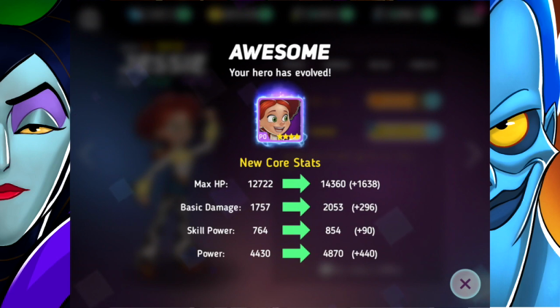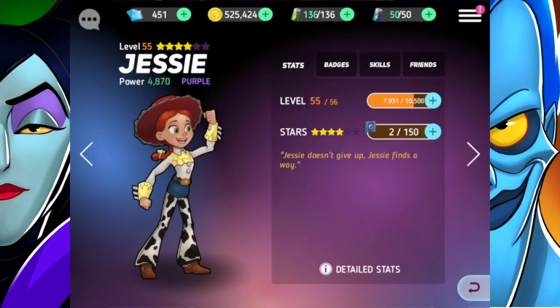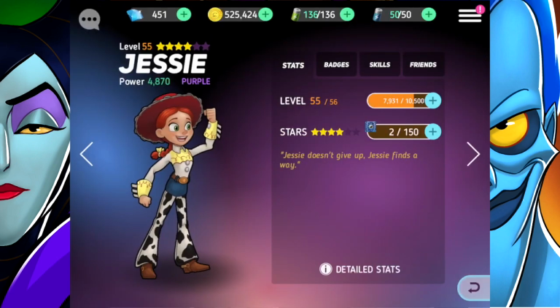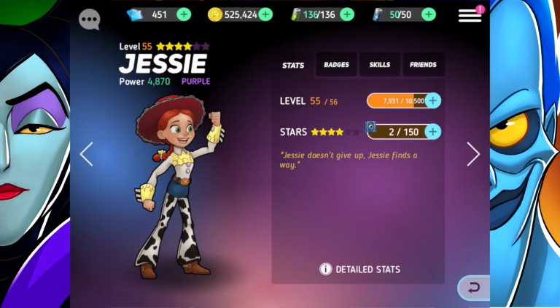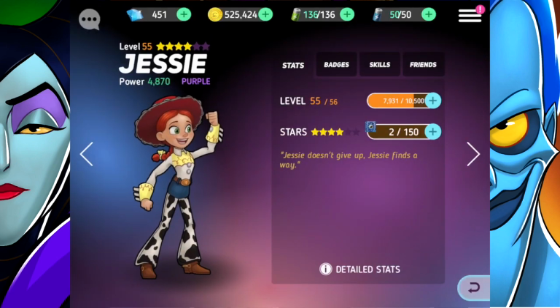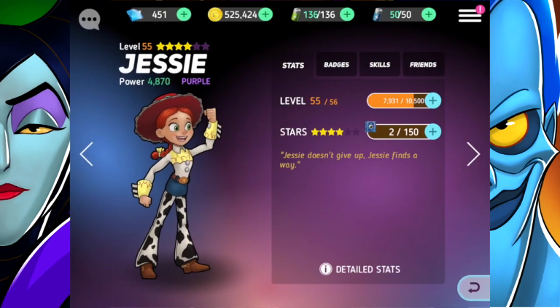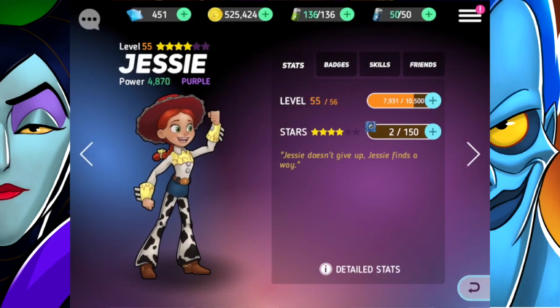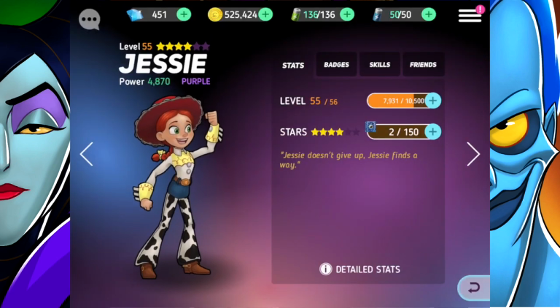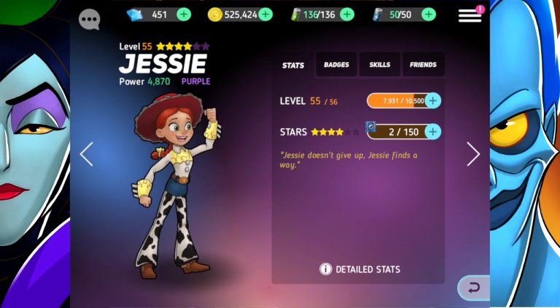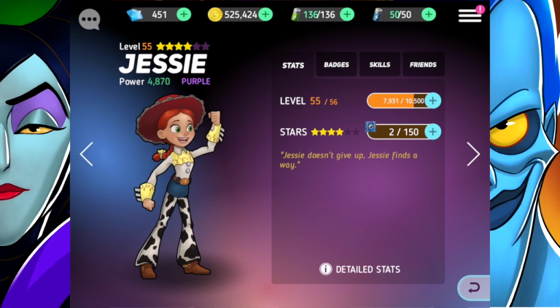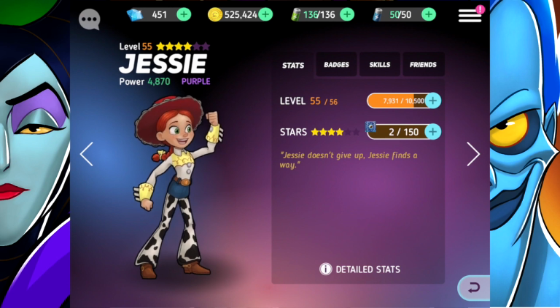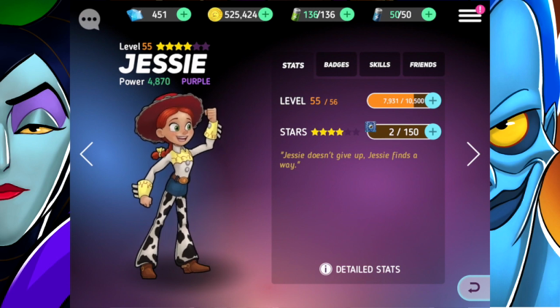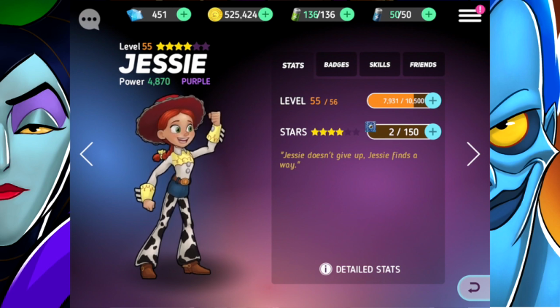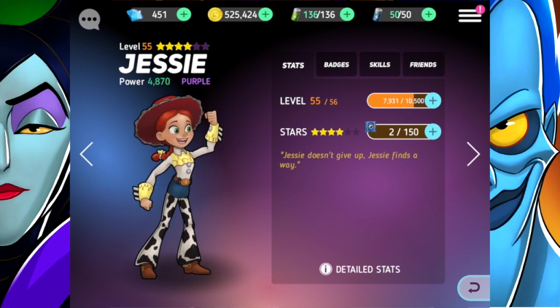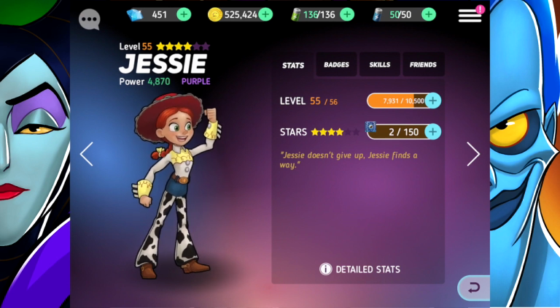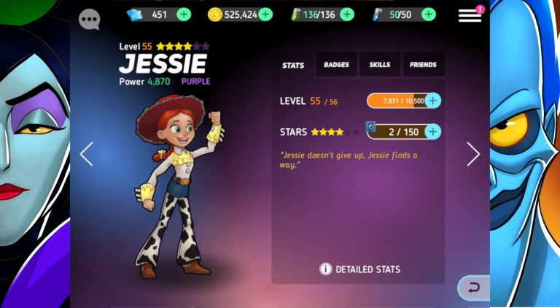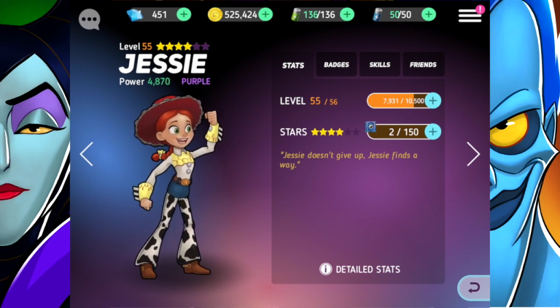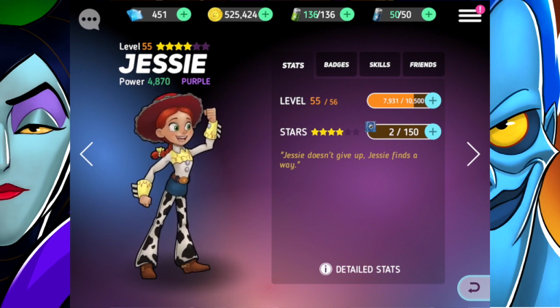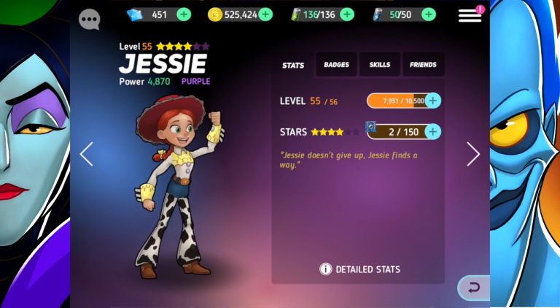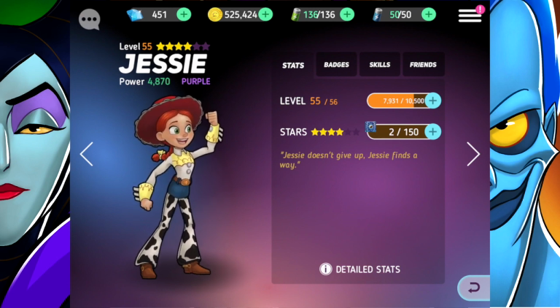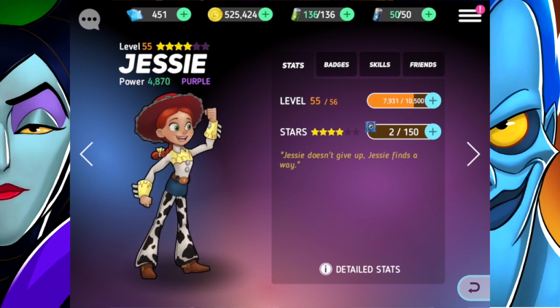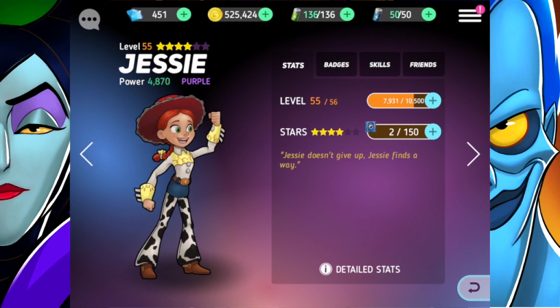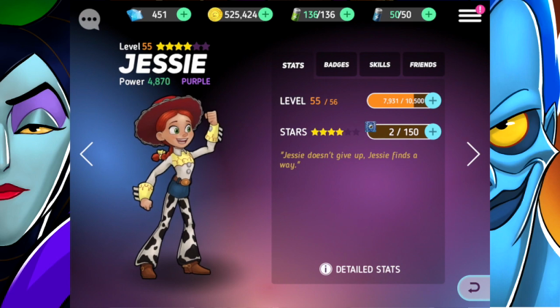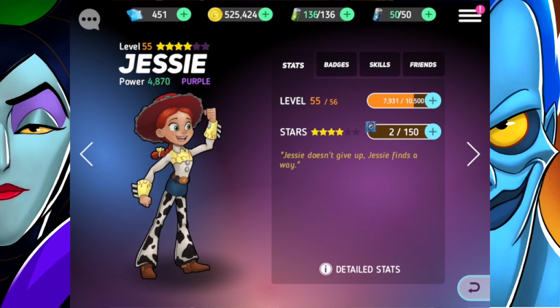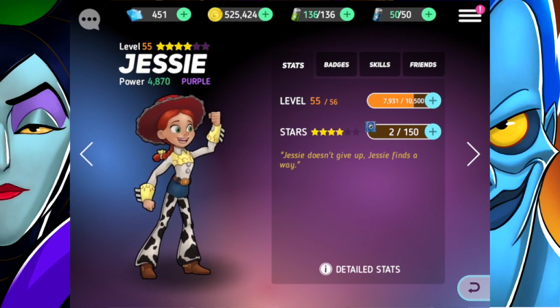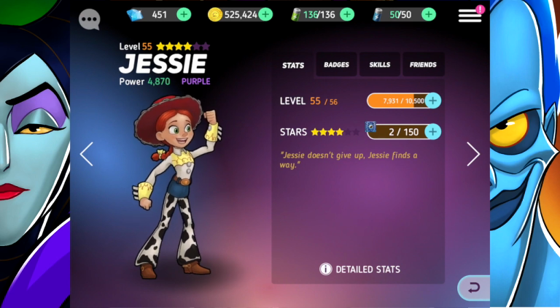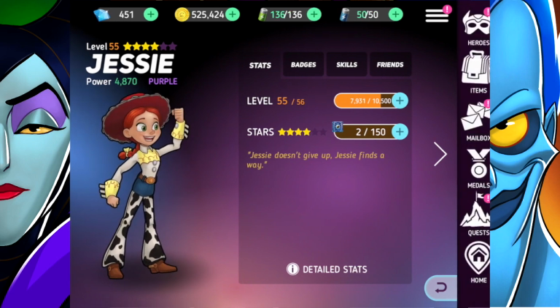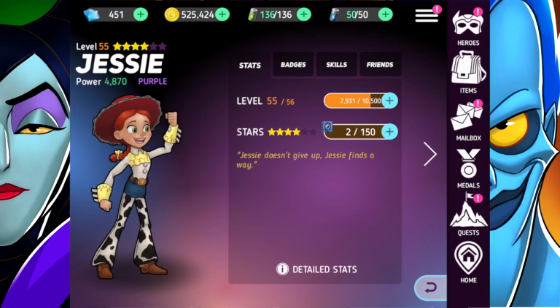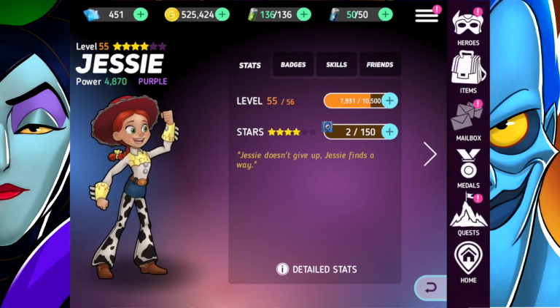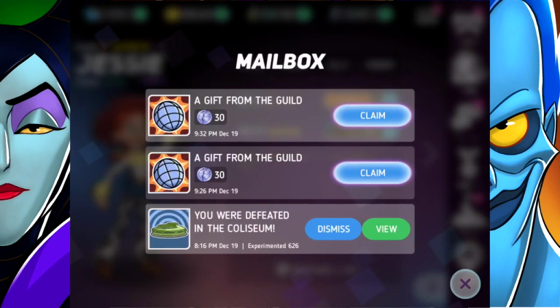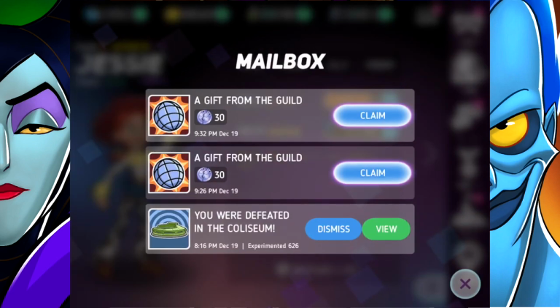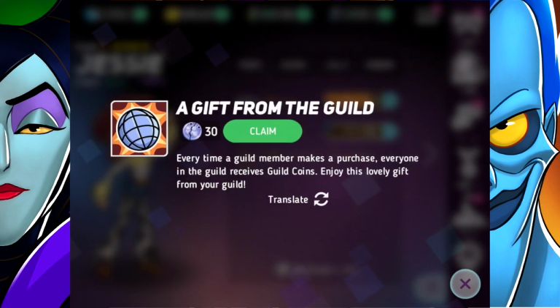Now she needs 150 chips to get to the next tower, and she actually only has two more stars she can go — that's pretty impressive. Go Jesse, I'm rooting for you girl!